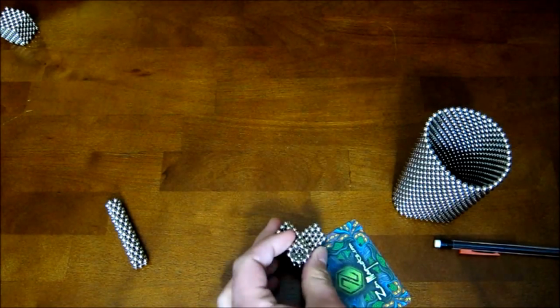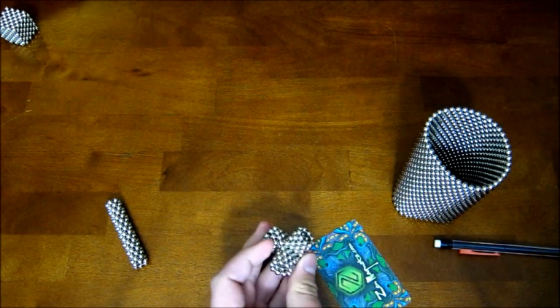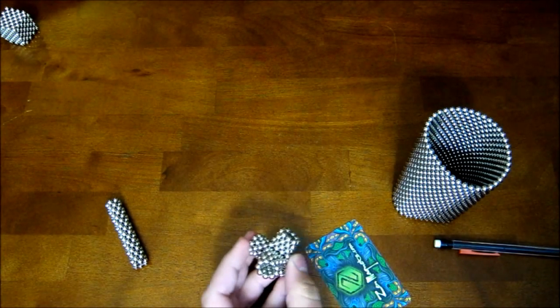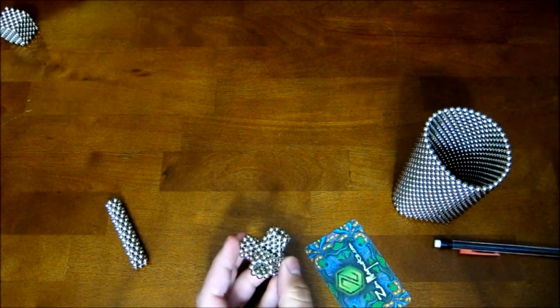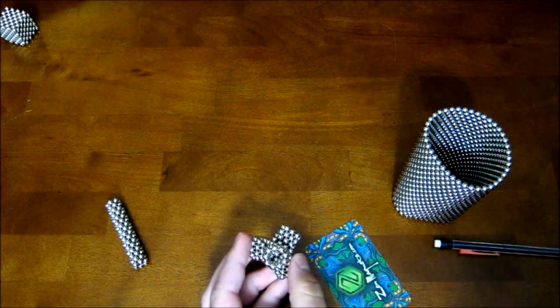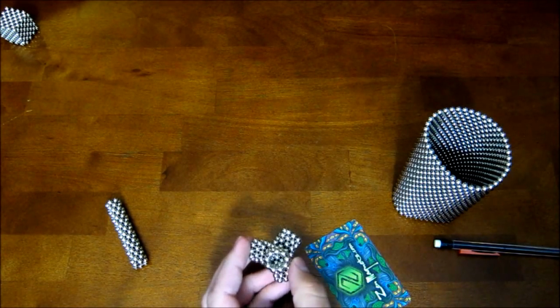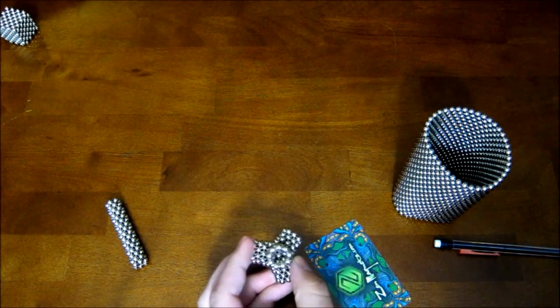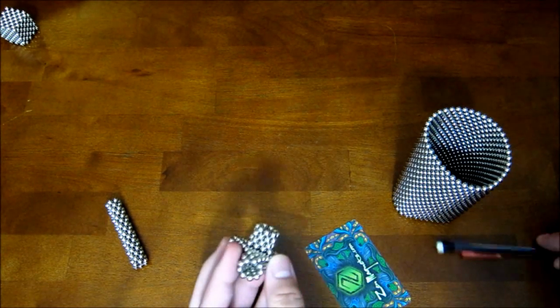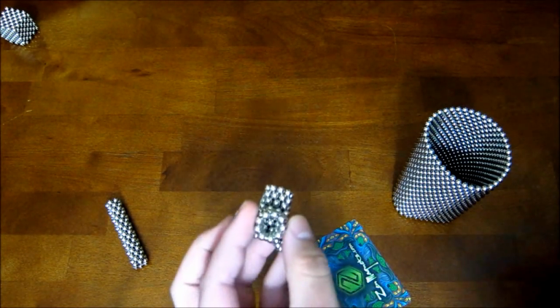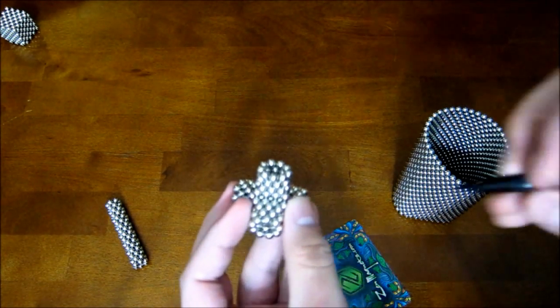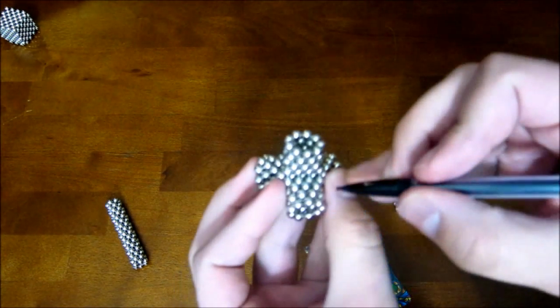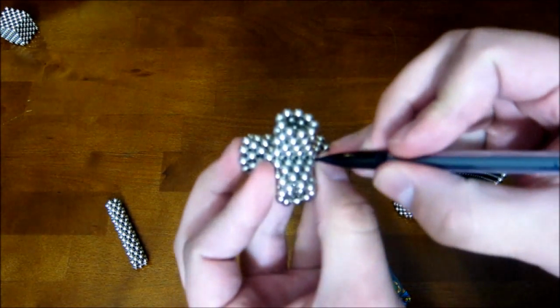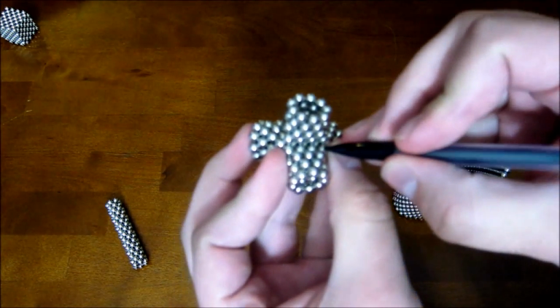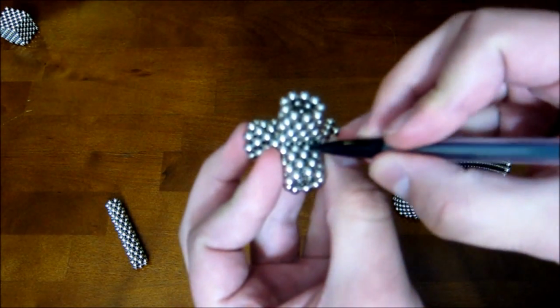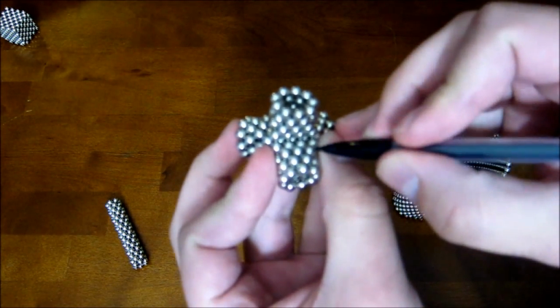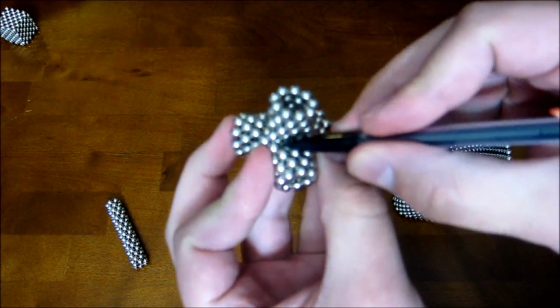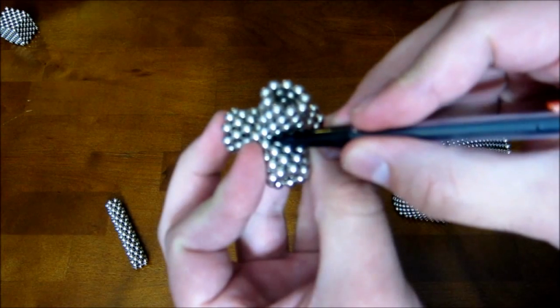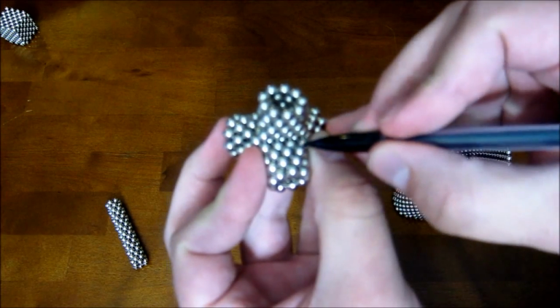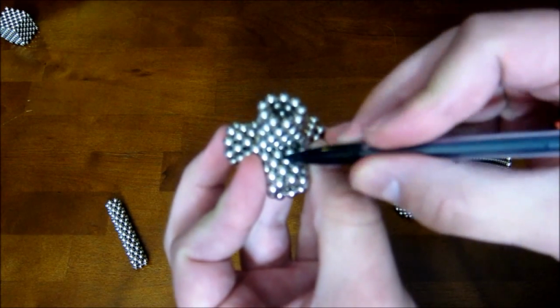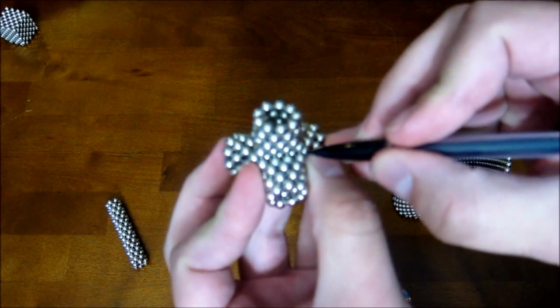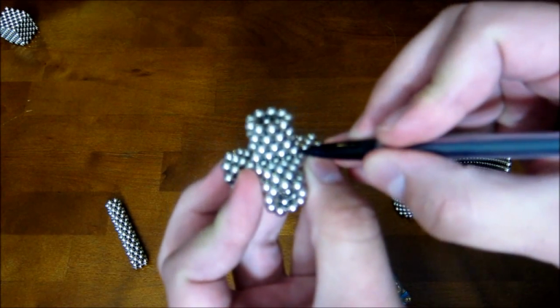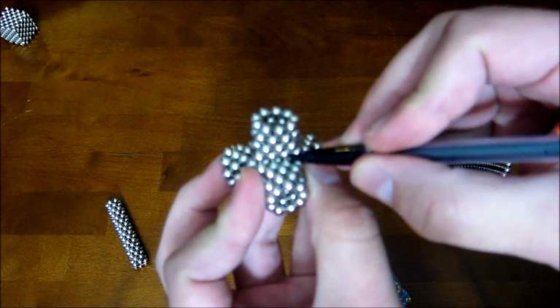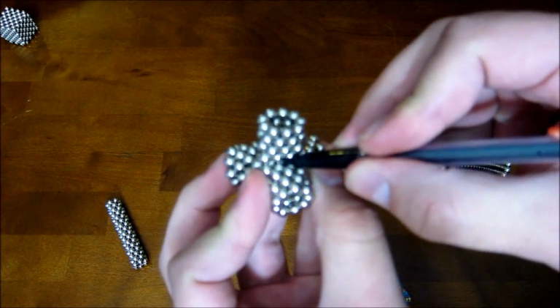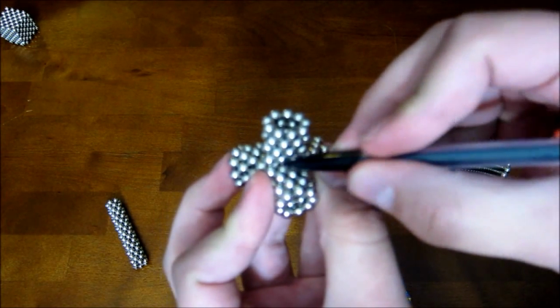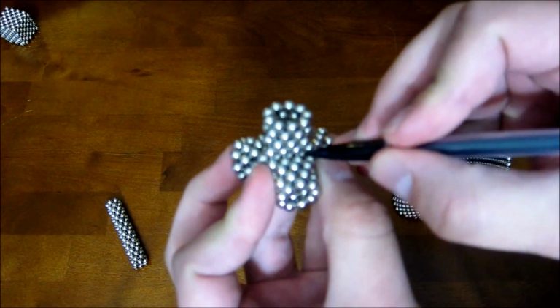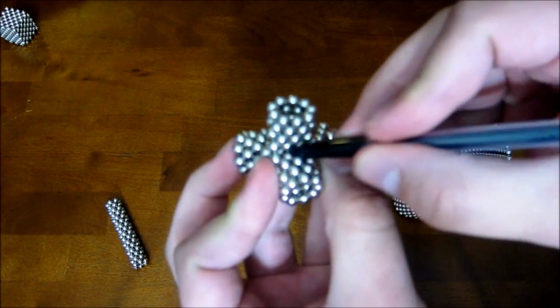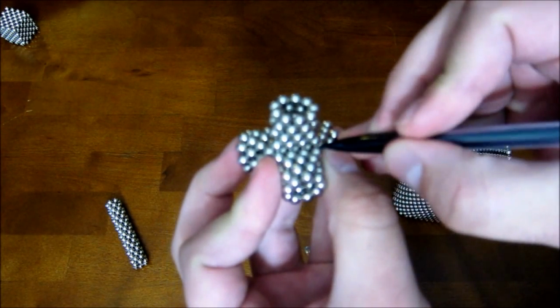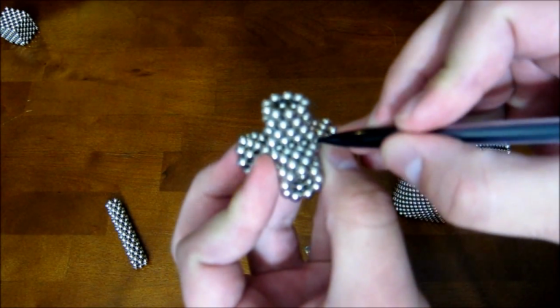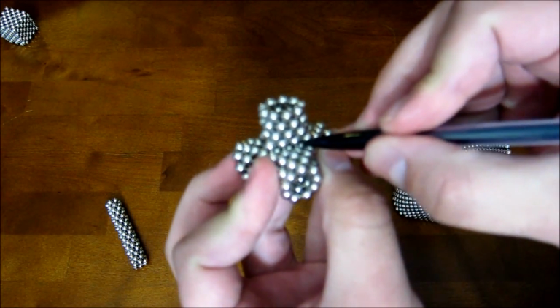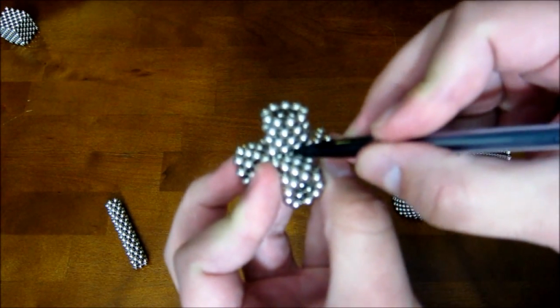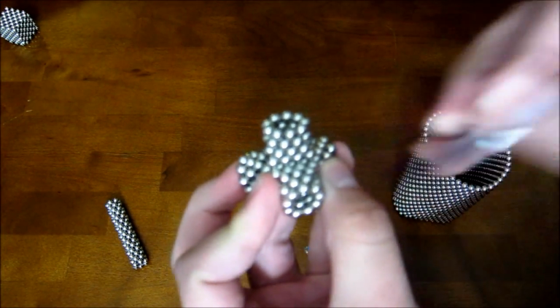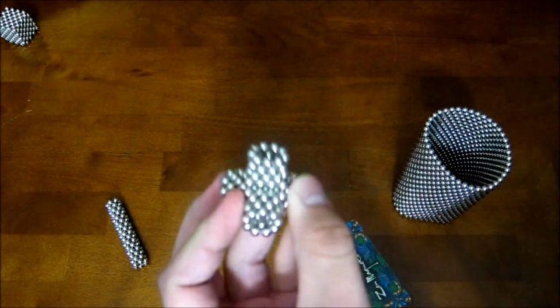You'd have a similar thing if you'd done this with rings of six, except instead of being four magnets wide here with three little holes, it would be three magnets wide with two little holes.